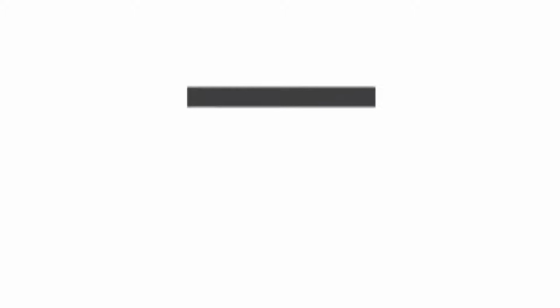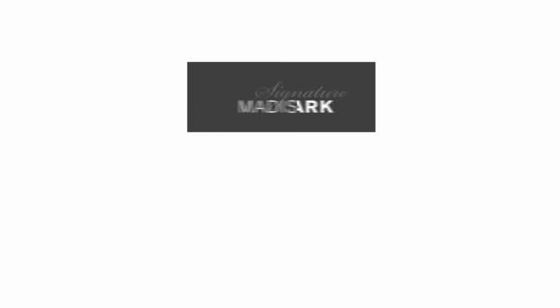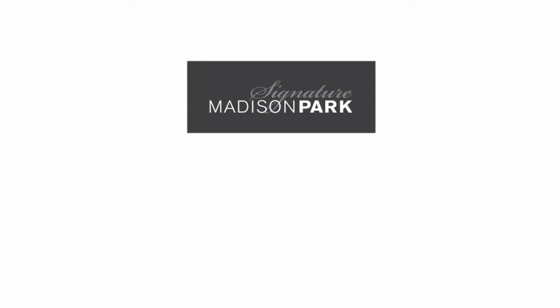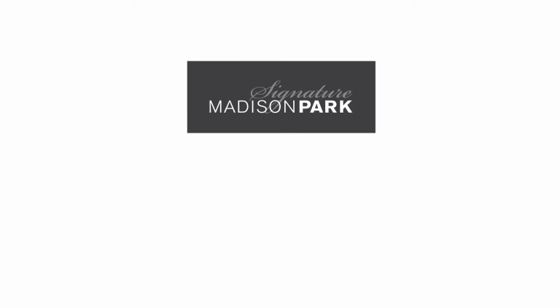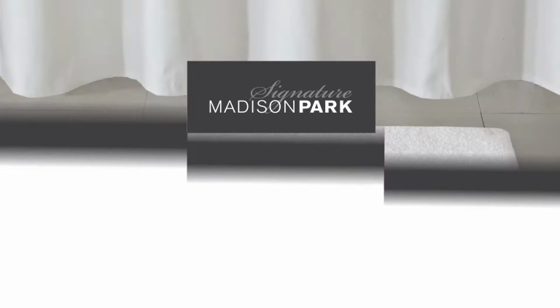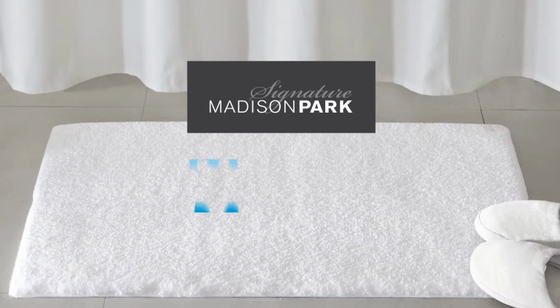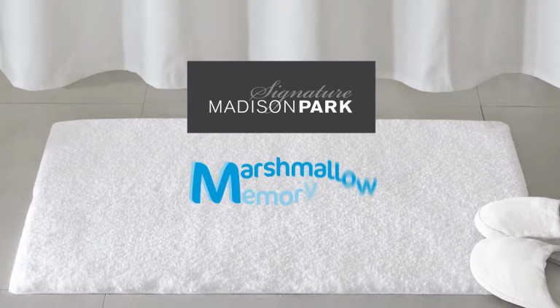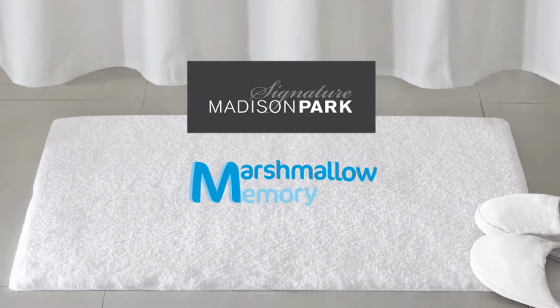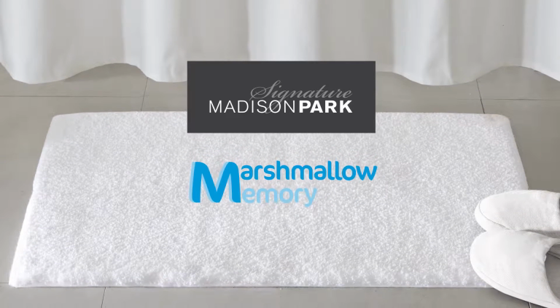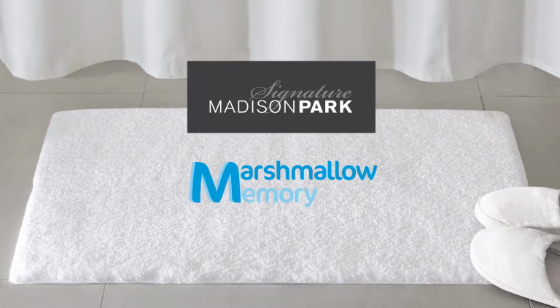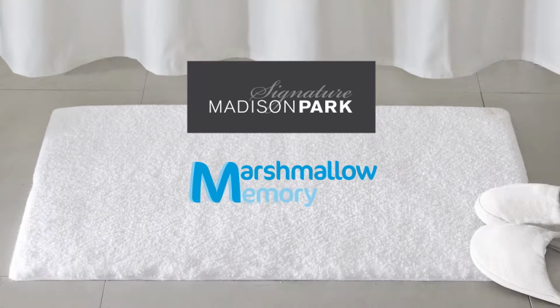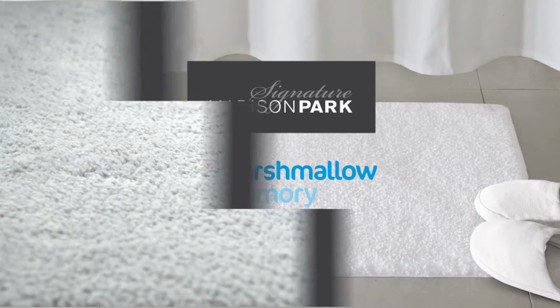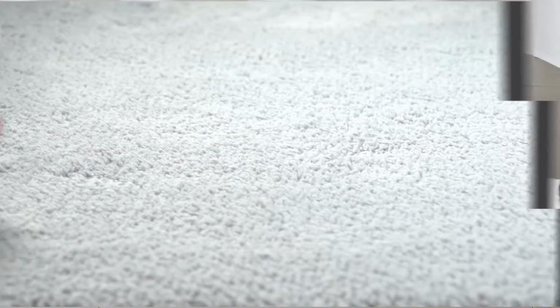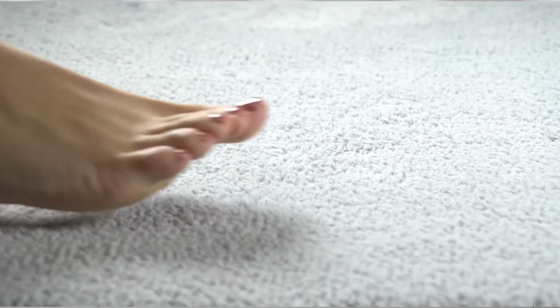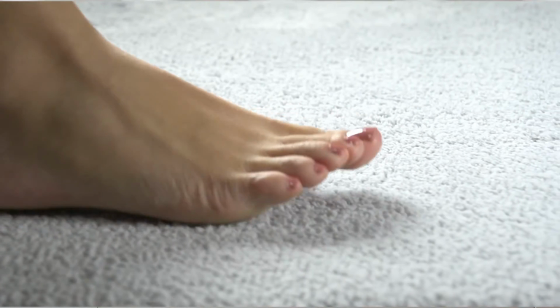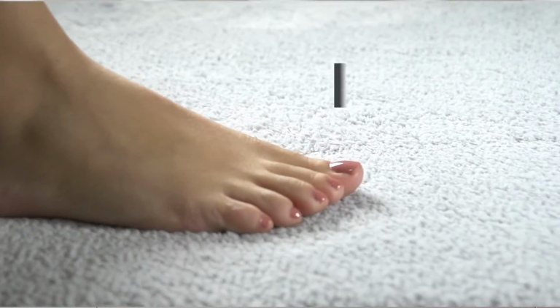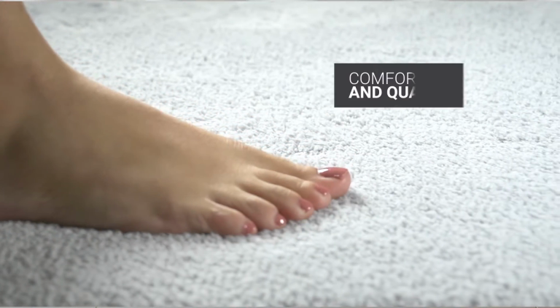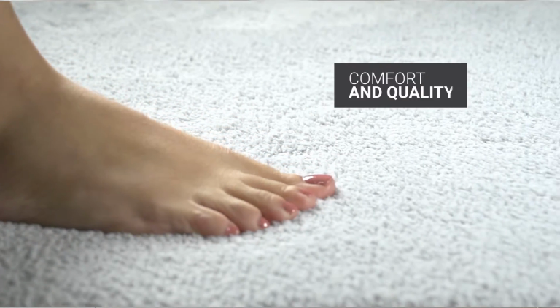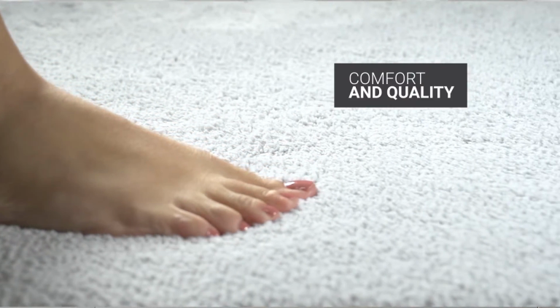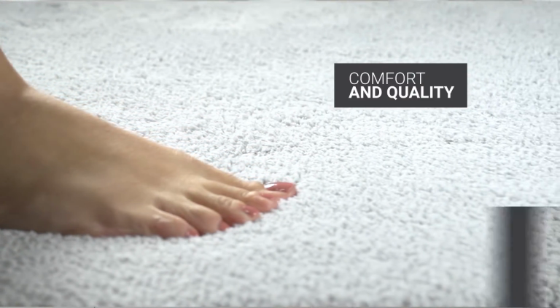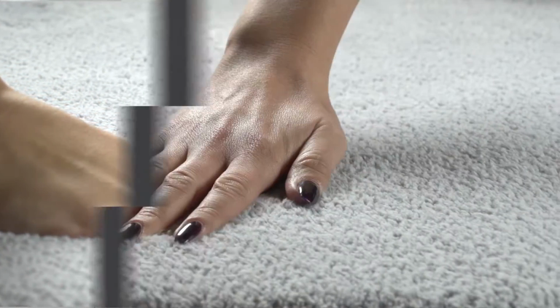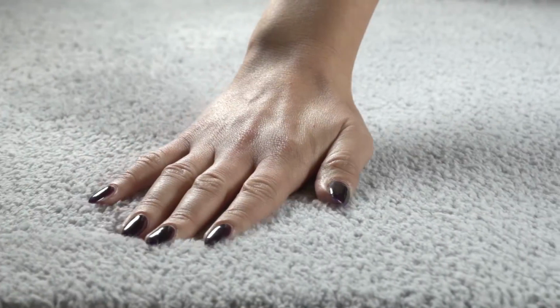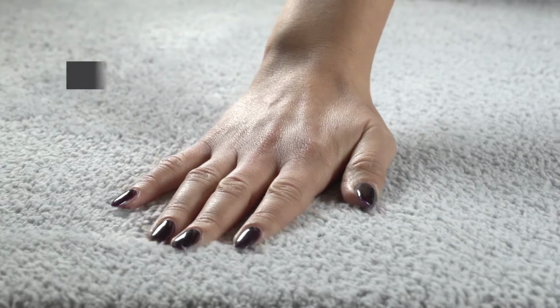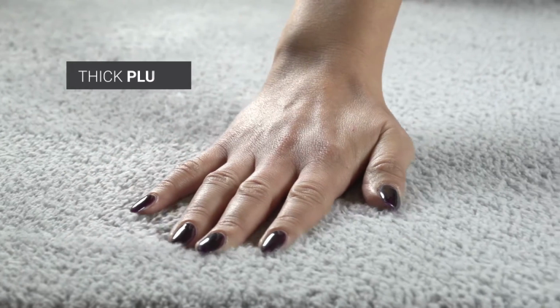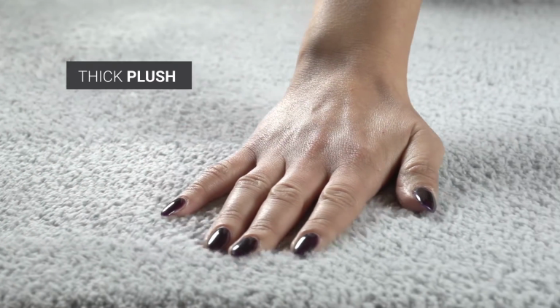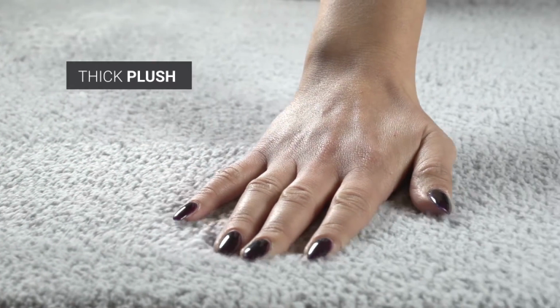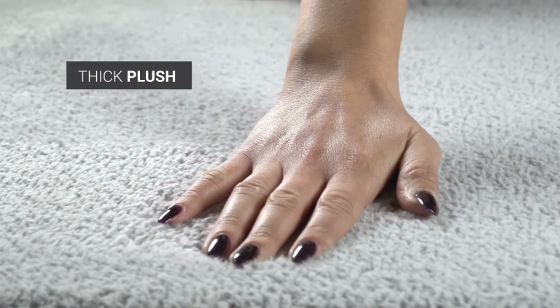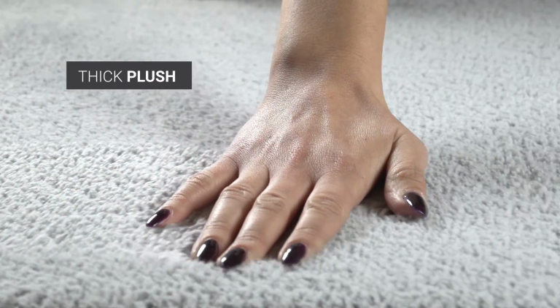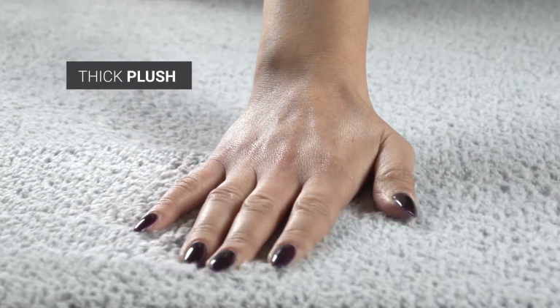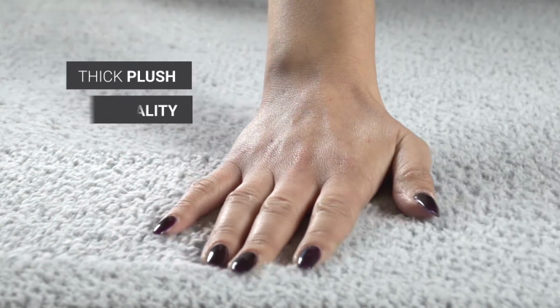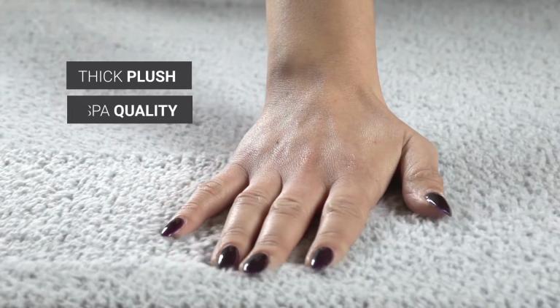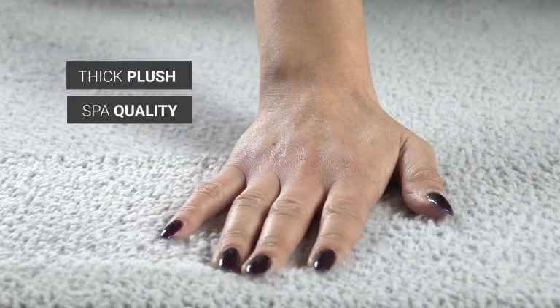Madison Park Signature introduces the Marshmallow Memory Bath Rug. From your very first step, you'll feel the comfort and quality. Comprised of extra thick plush, this durable rug was created to spa quality standards.